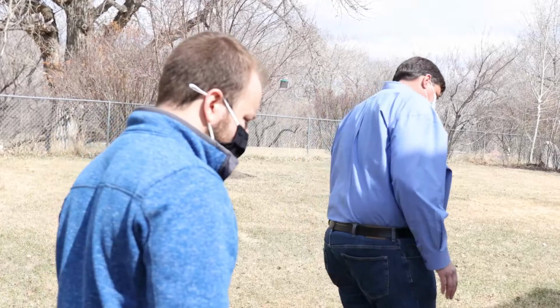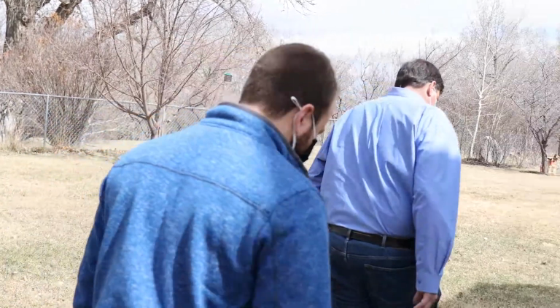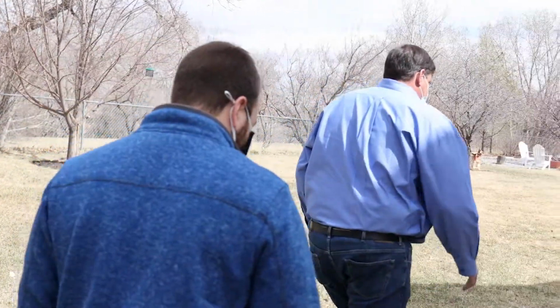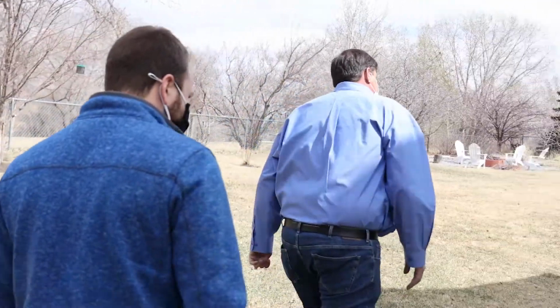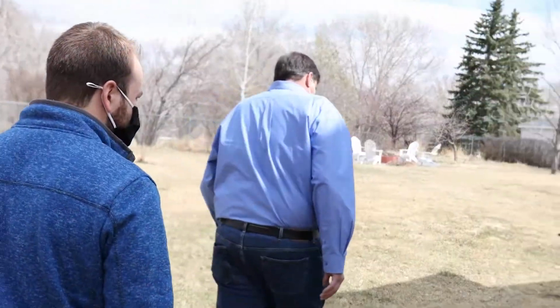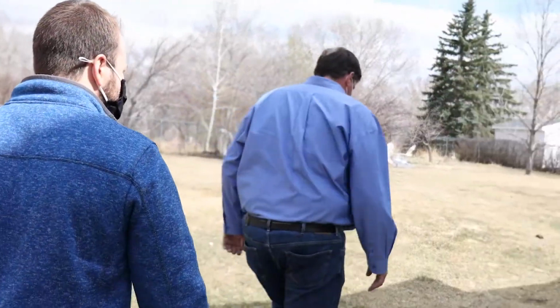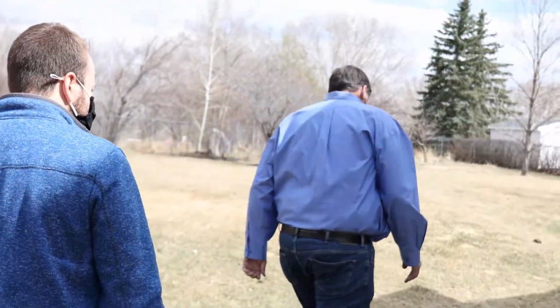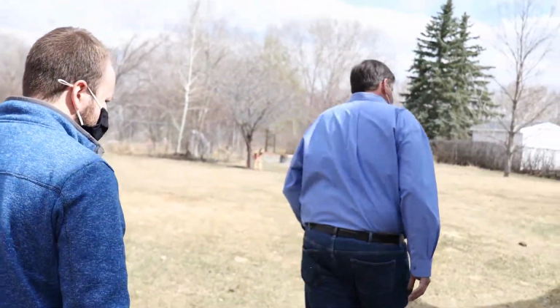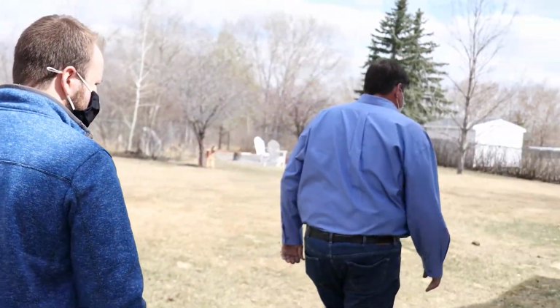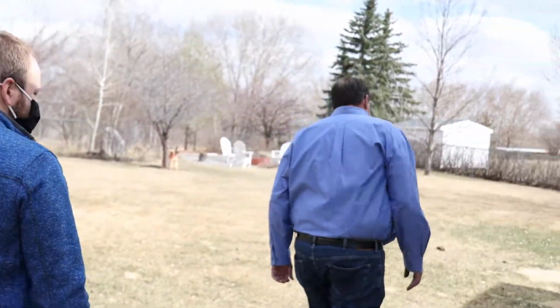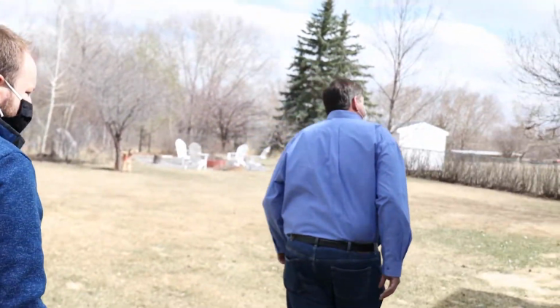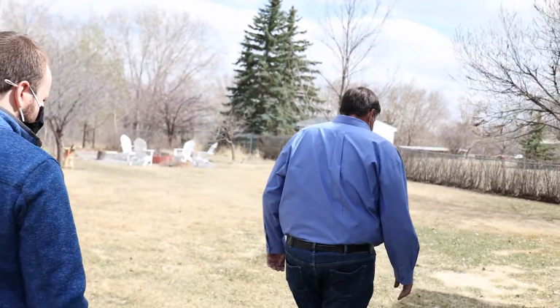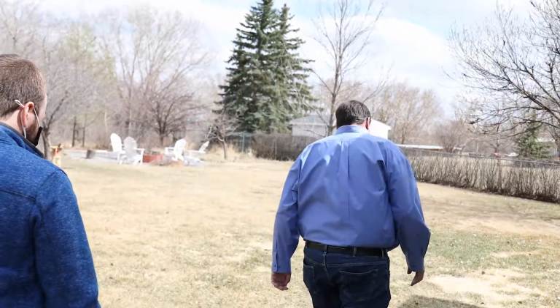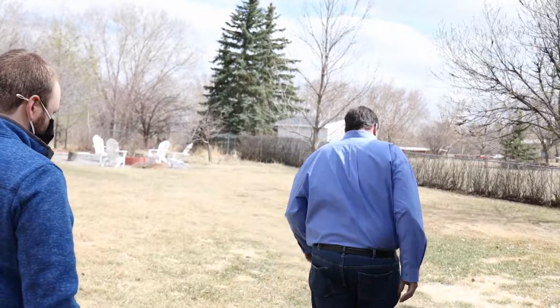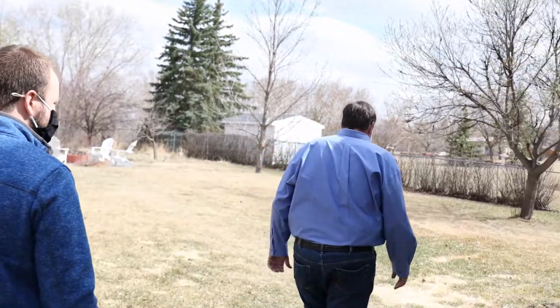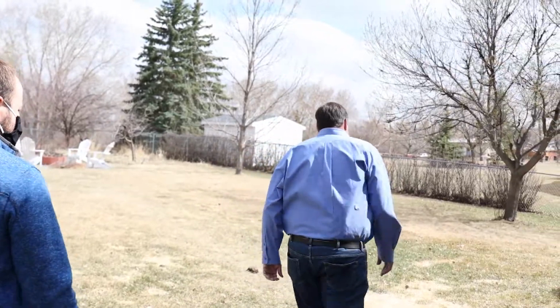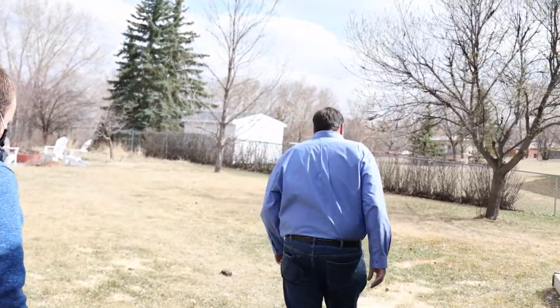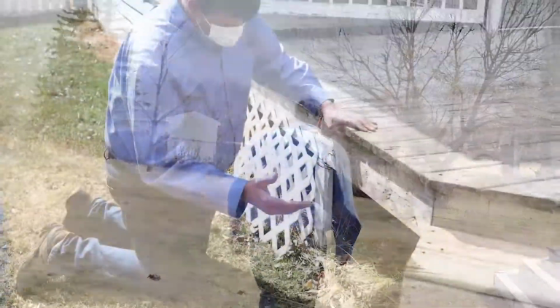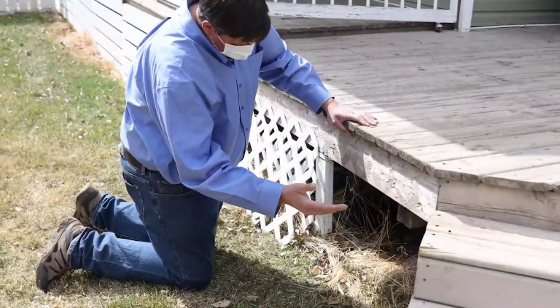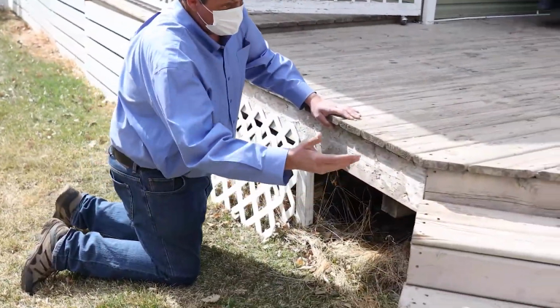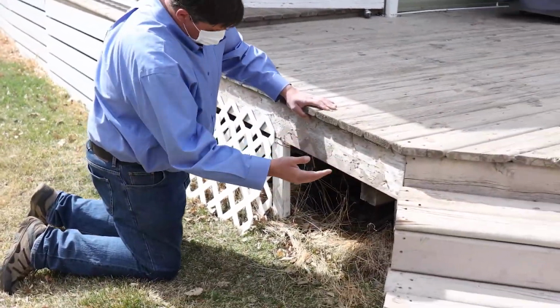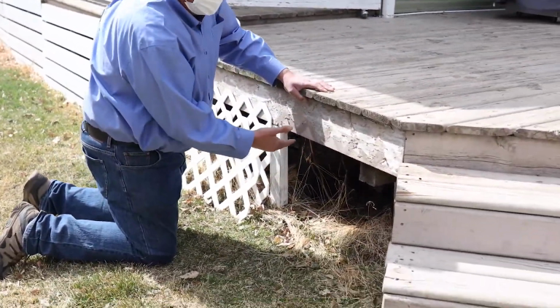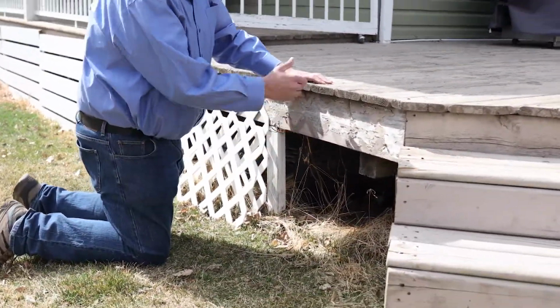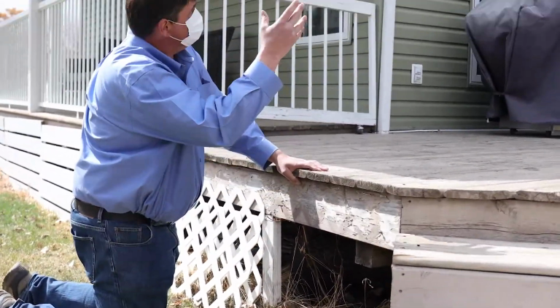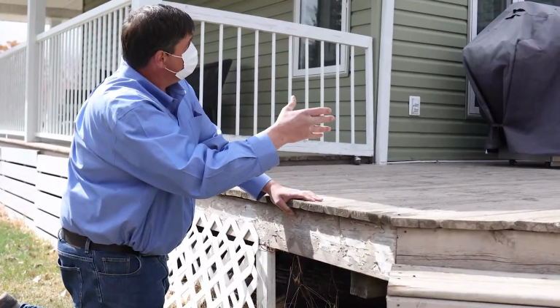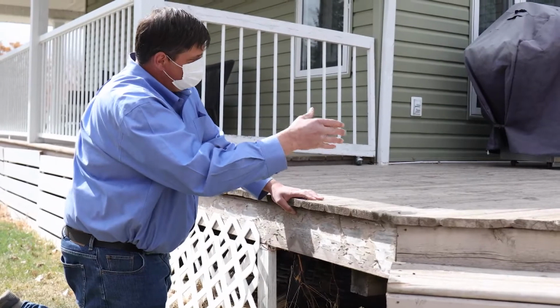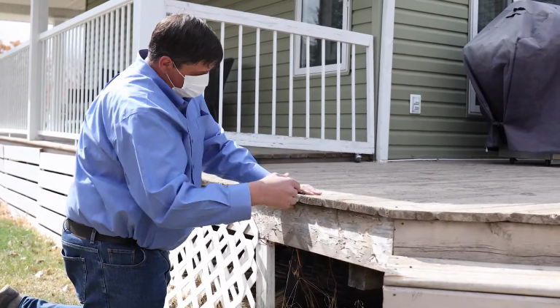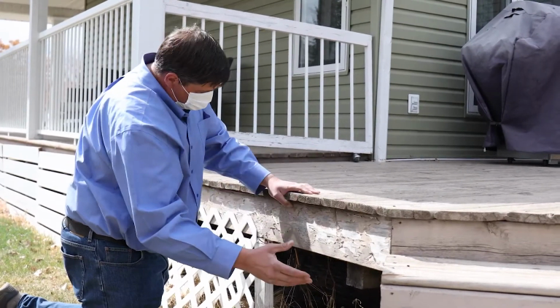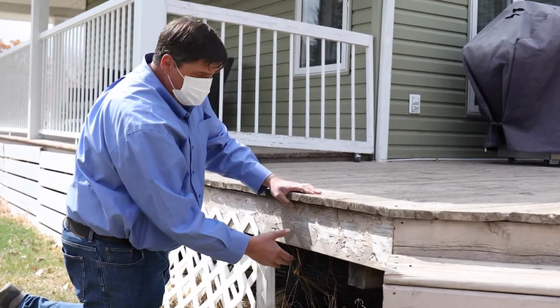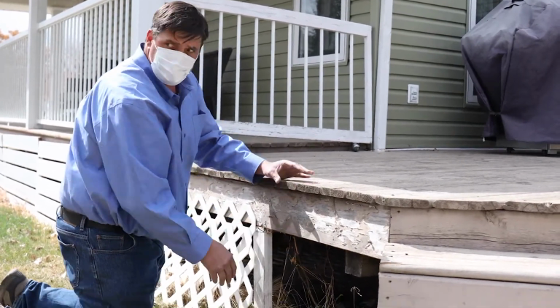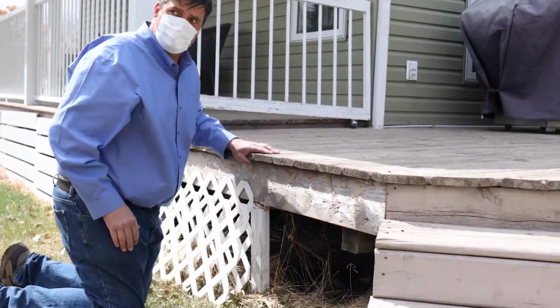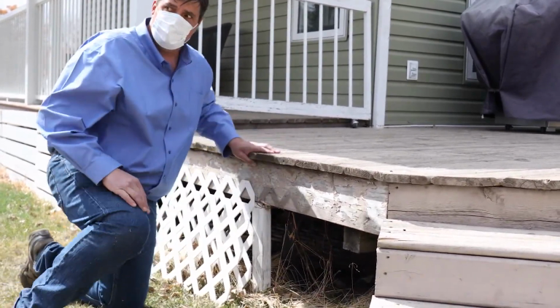Another thing to keep in mind is that grading is also important underneath decks. Down here you can see that it's sloping in towards the house, so any water that falls through the deck is going right up next to your foundation.